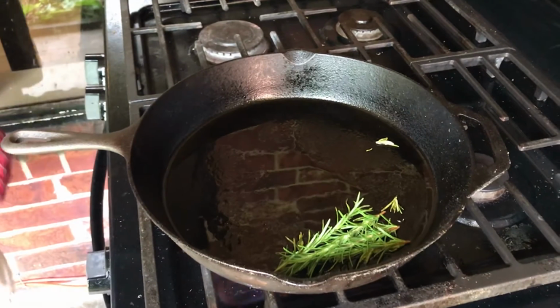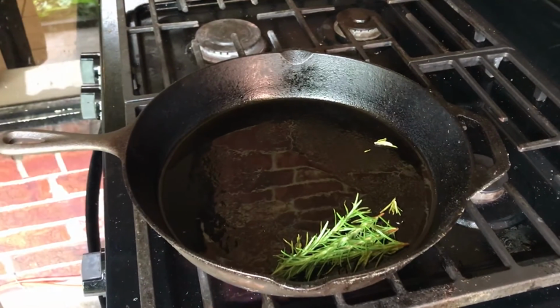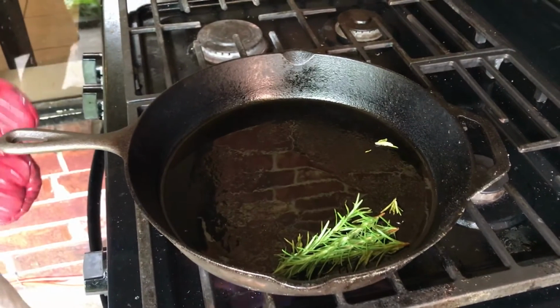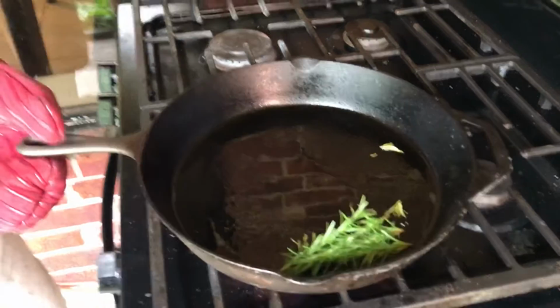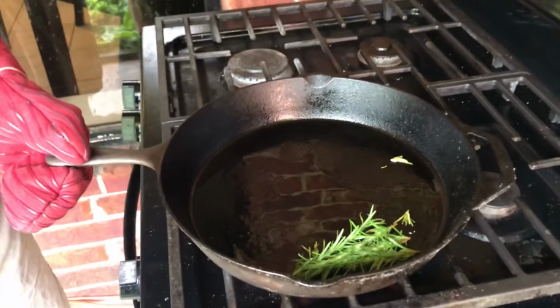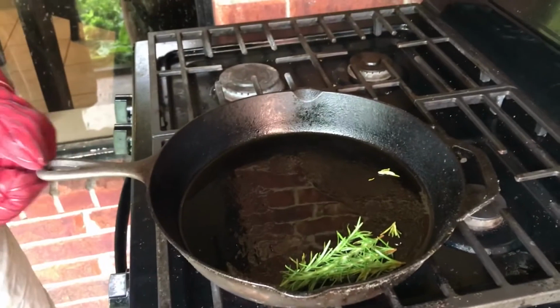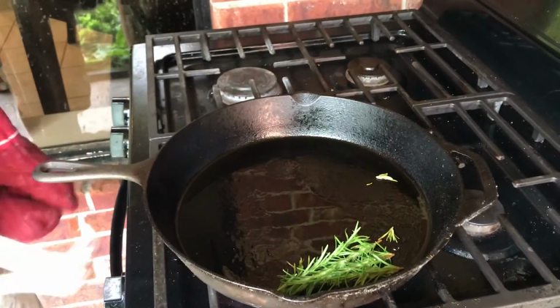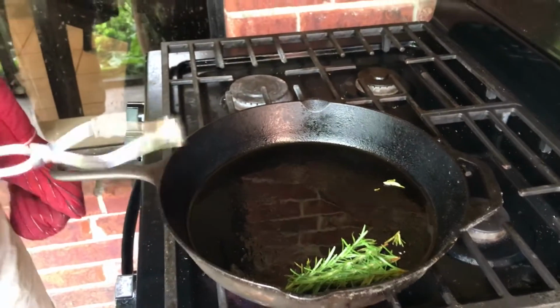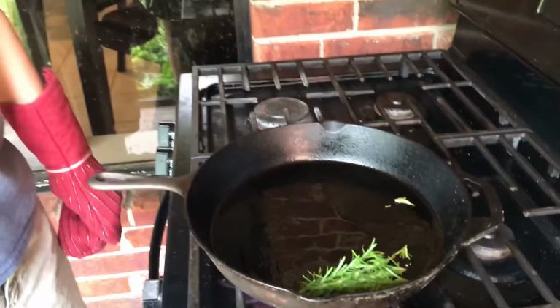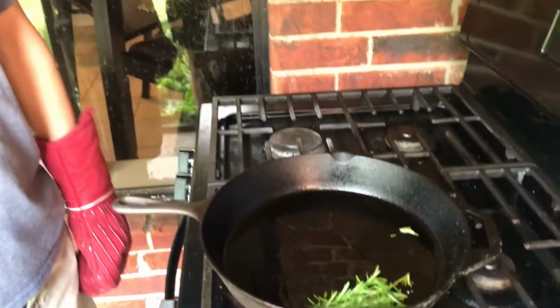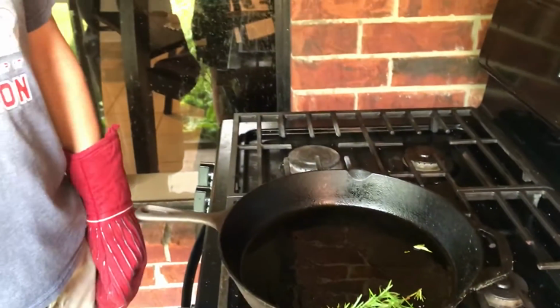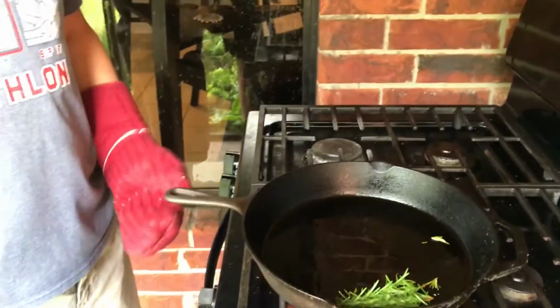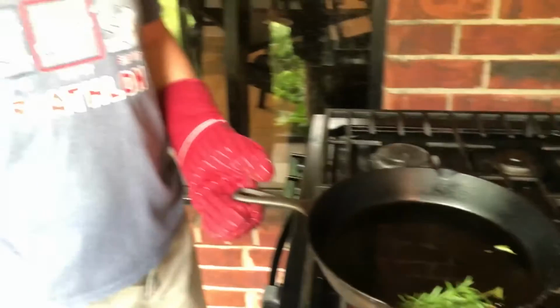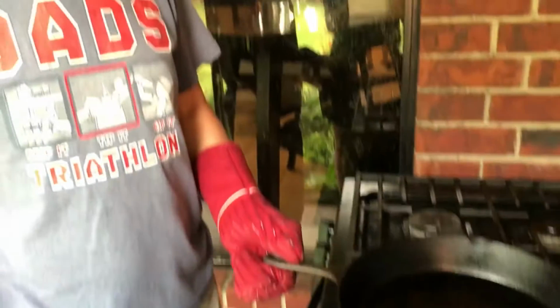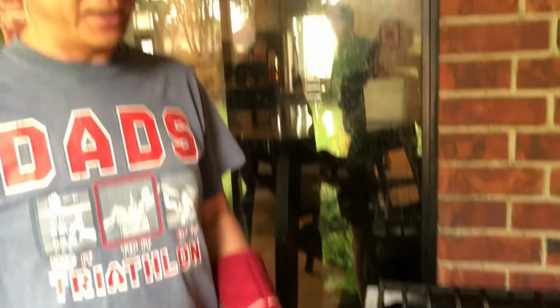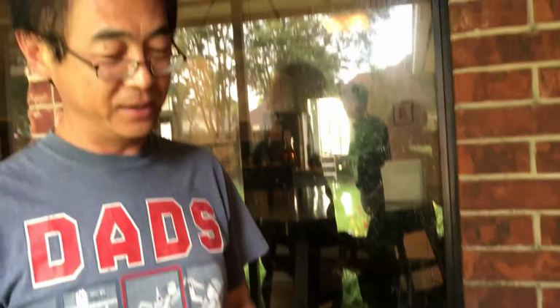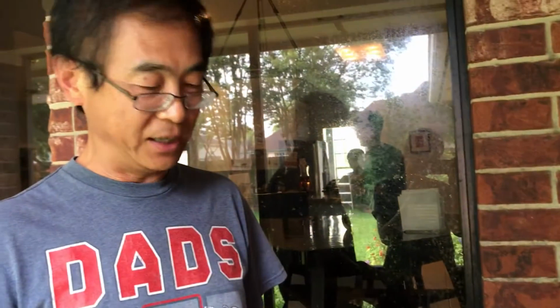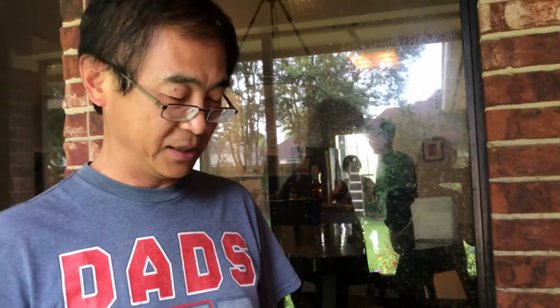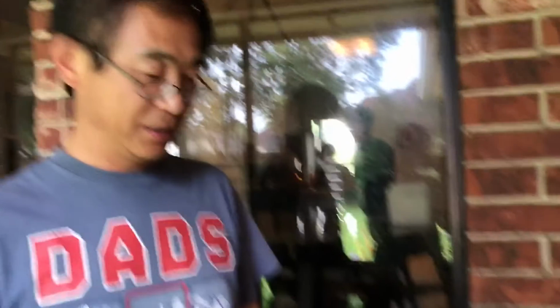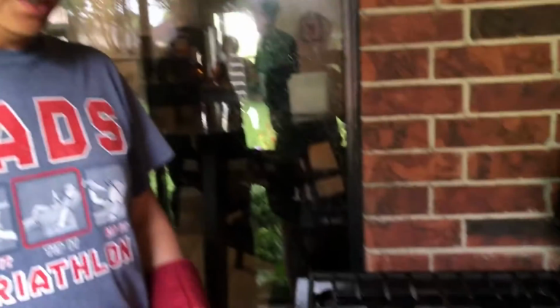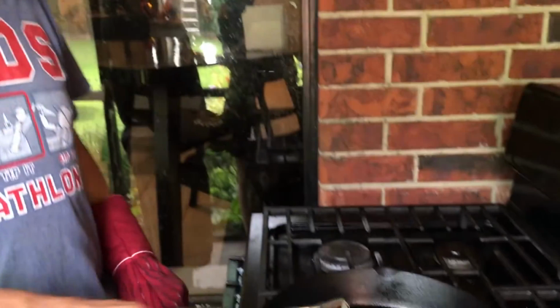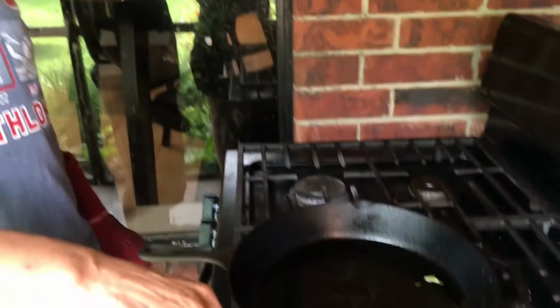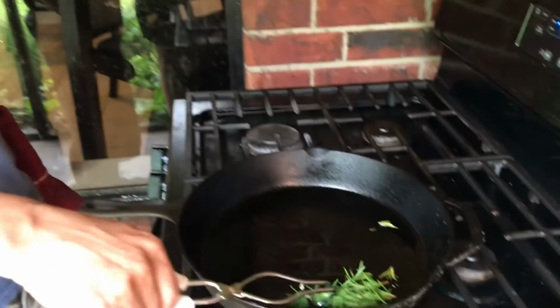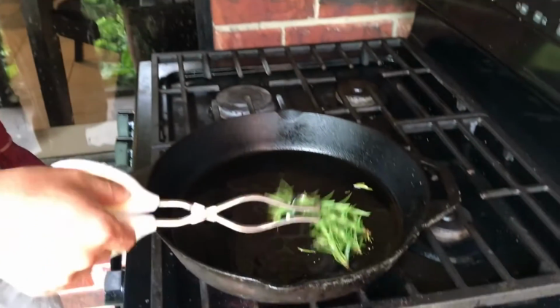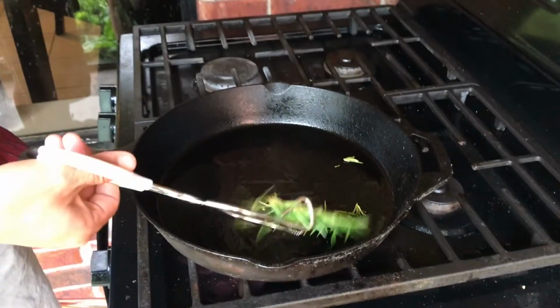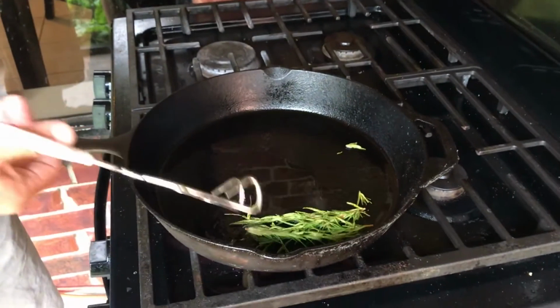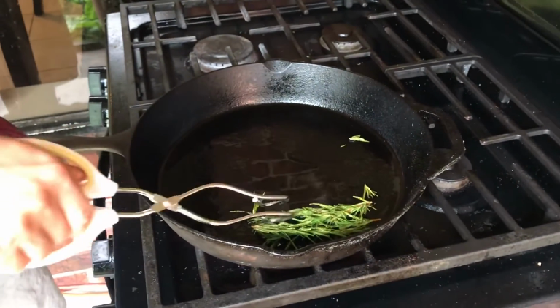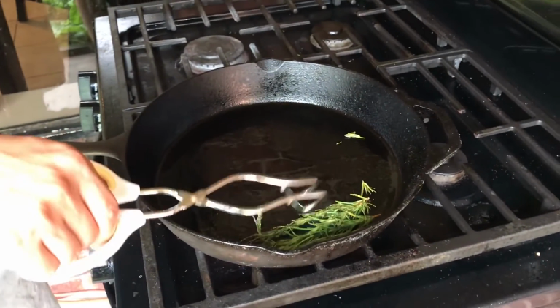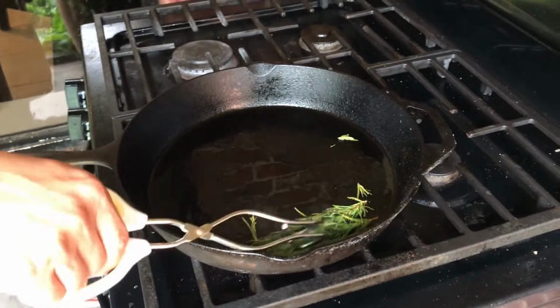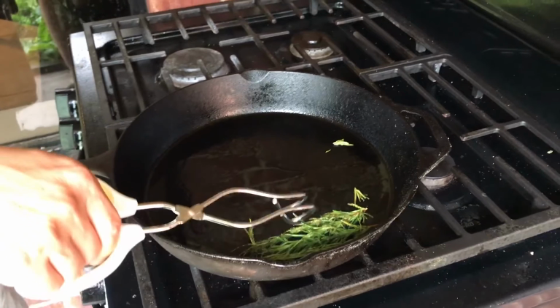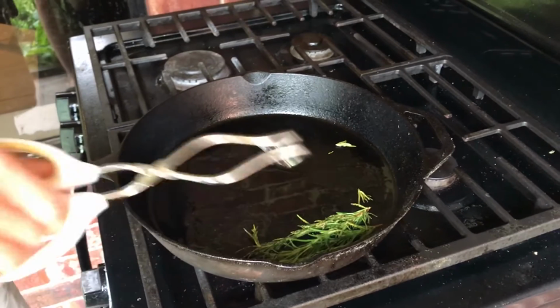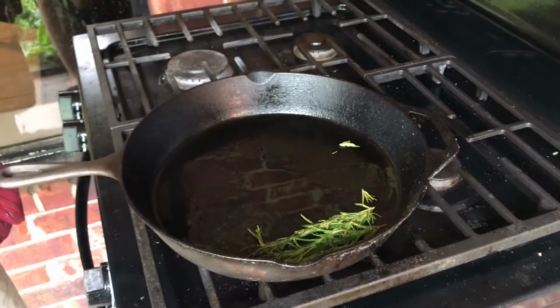Let's start to cook the flaminants. First we put a little bit of oil in this skillet, and here we have a little bit of seasoning there.